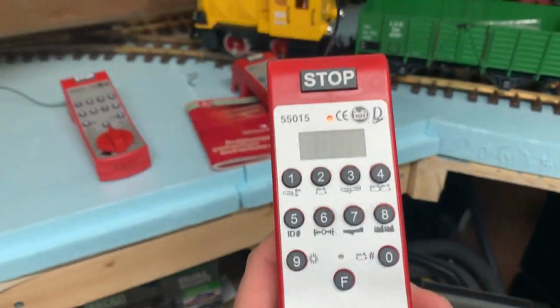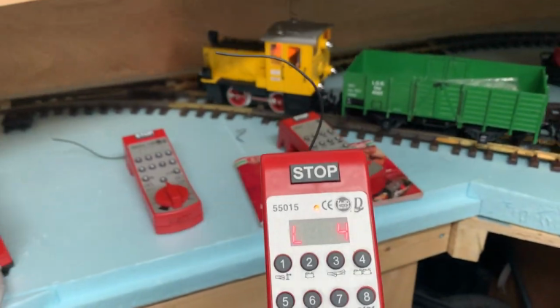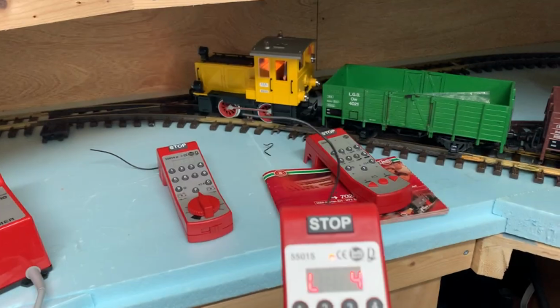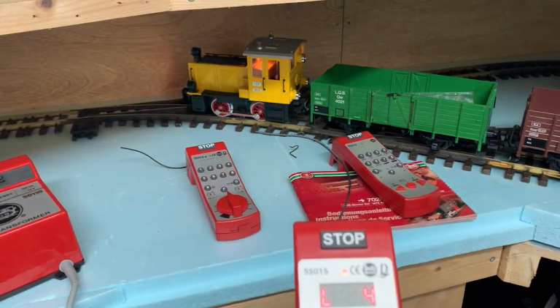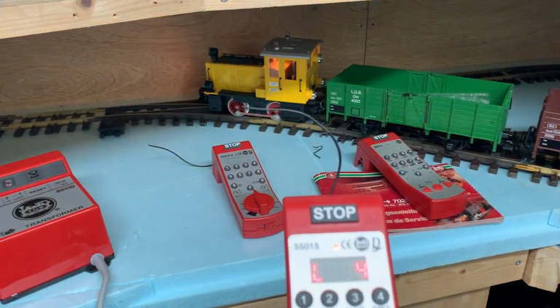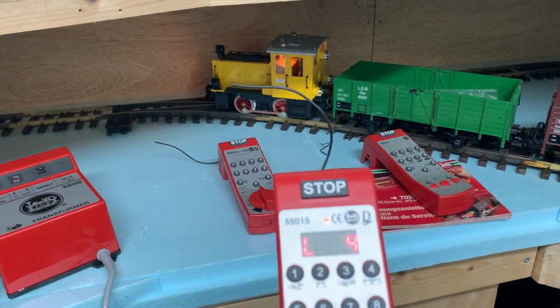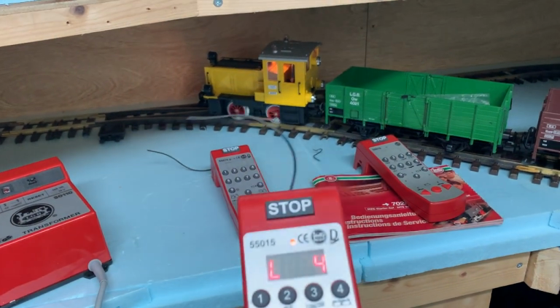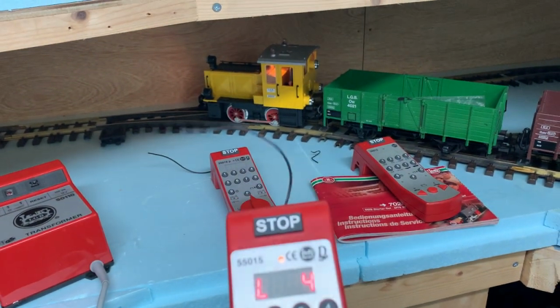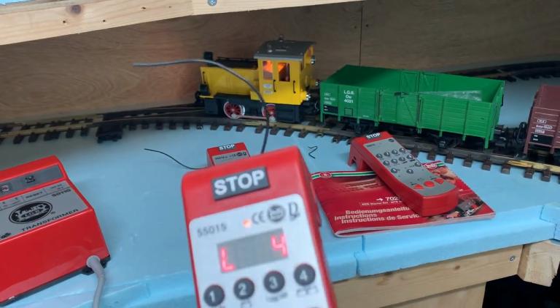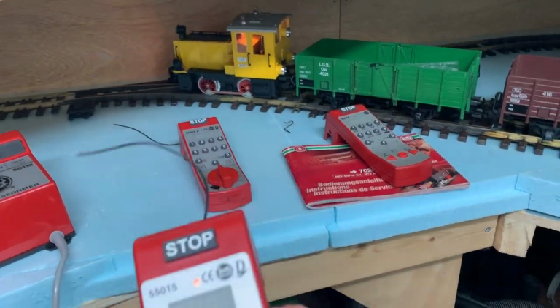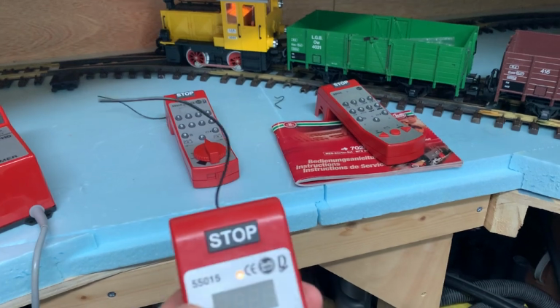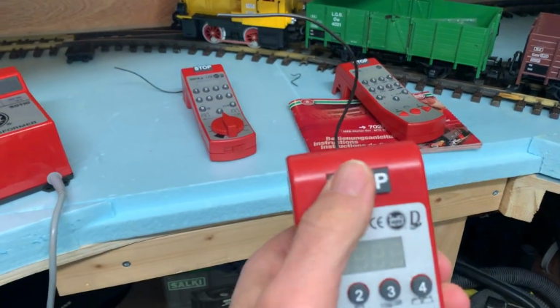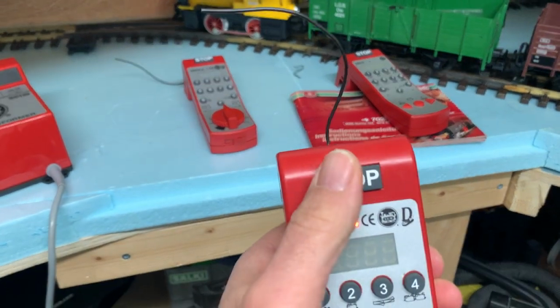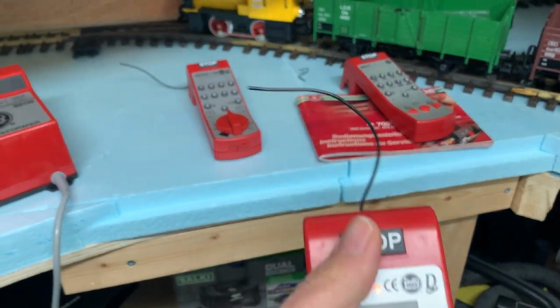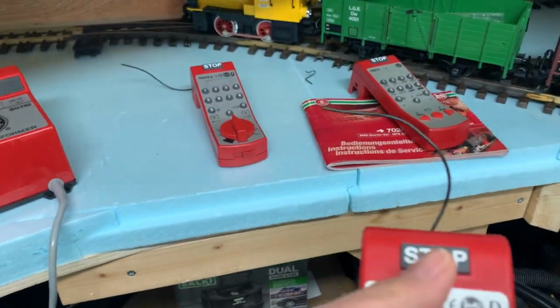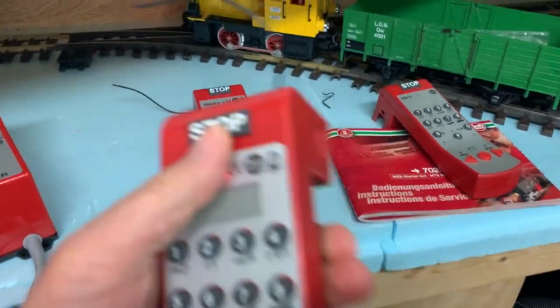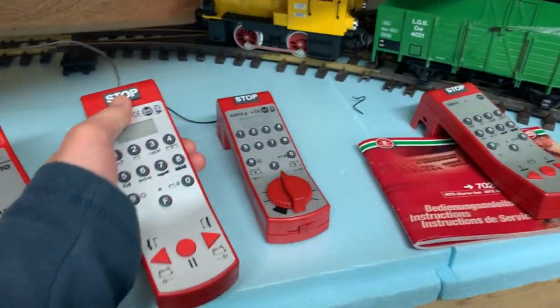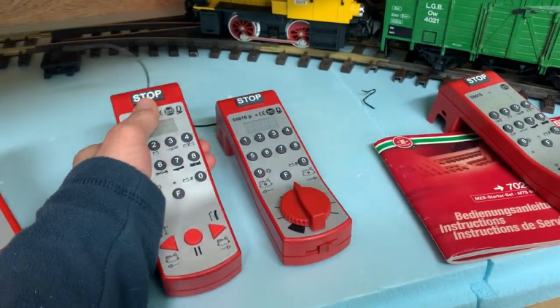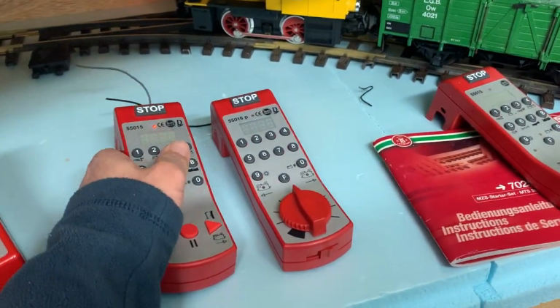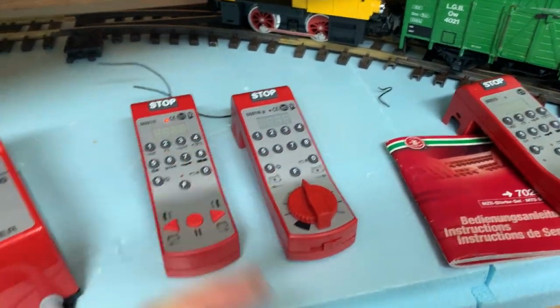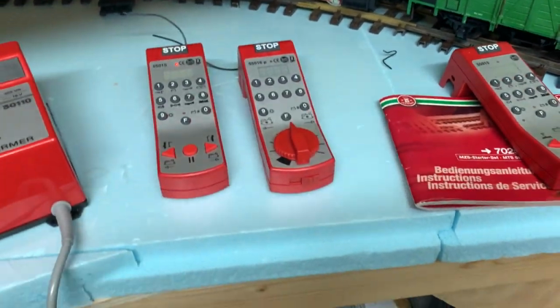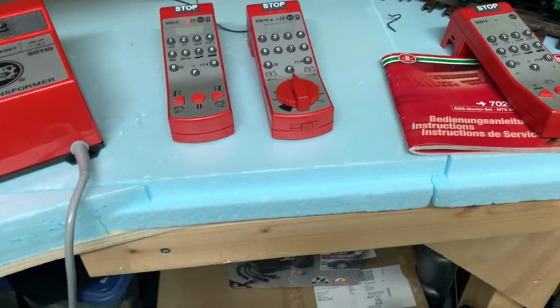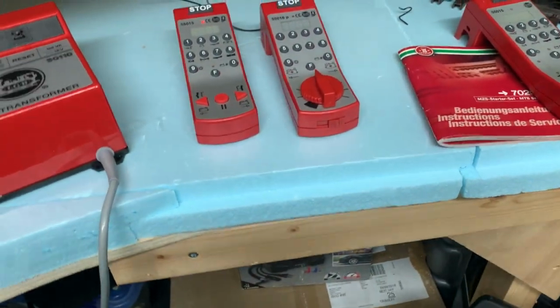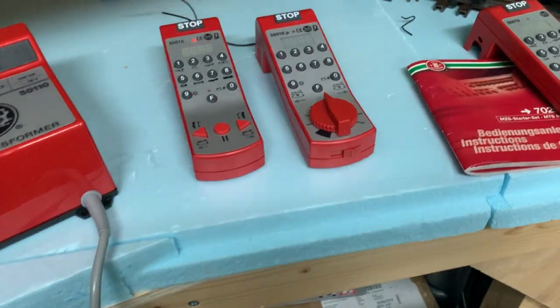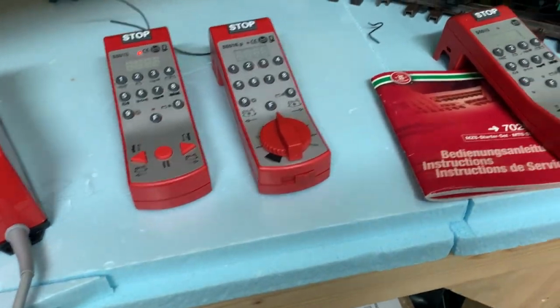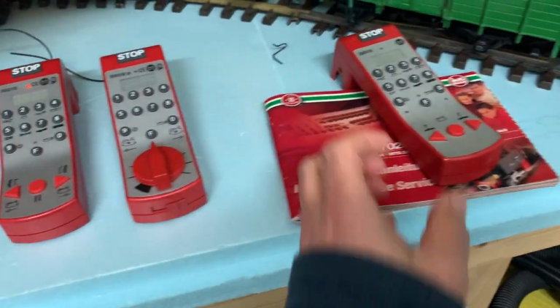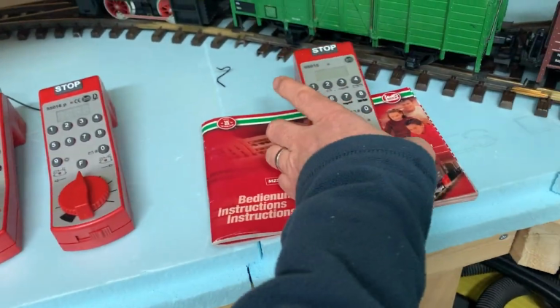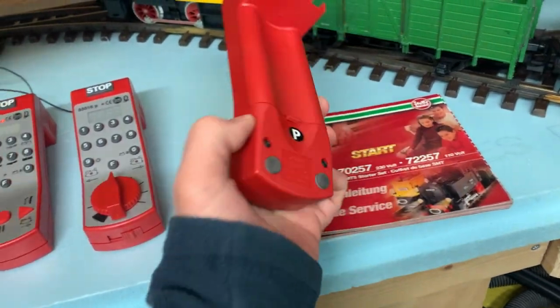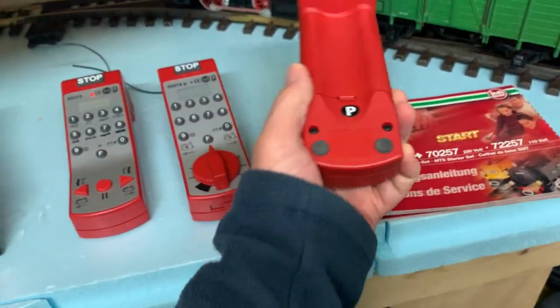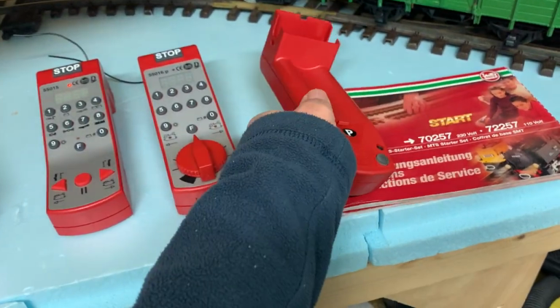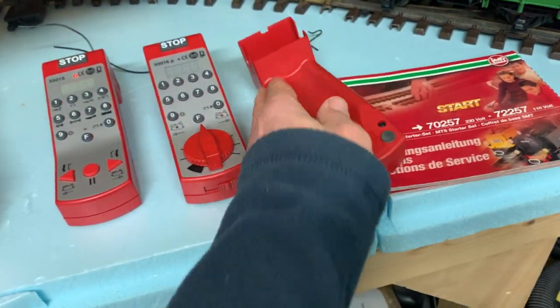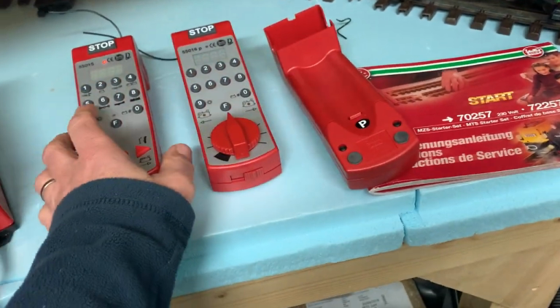Instead of having a wheel control for speed and direction, you have two buttons. This is also a sort of stop button, but just for the locomotive you're controlling. You still have the emergency stop button if you need to stop all your locomotives.